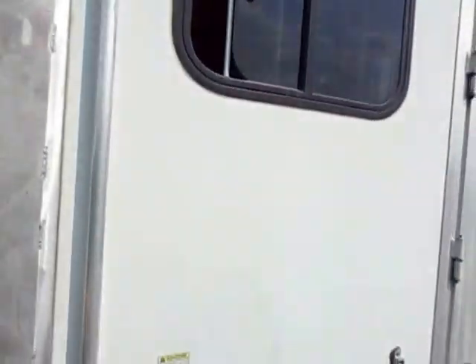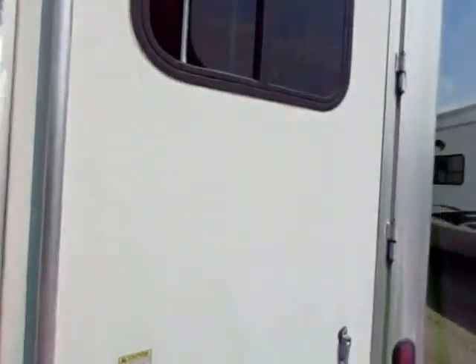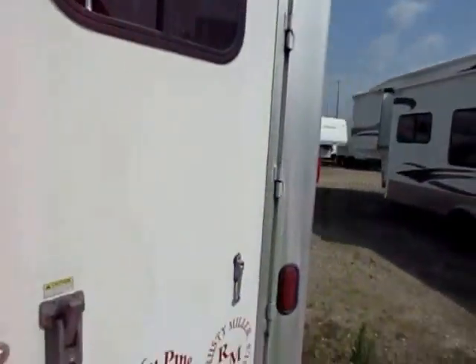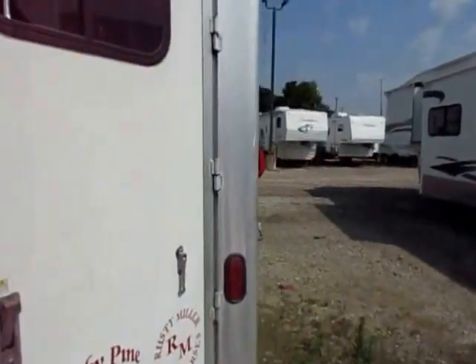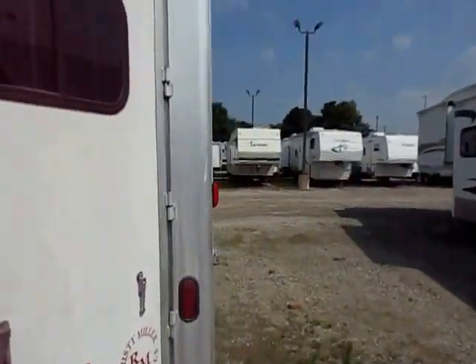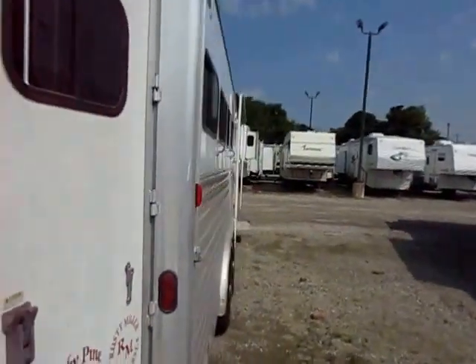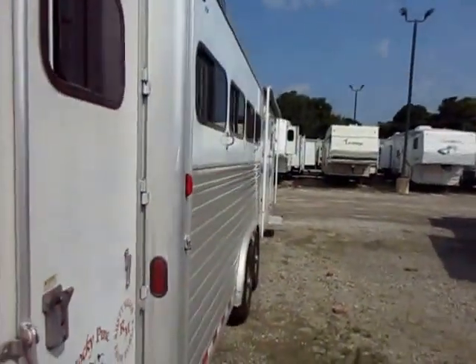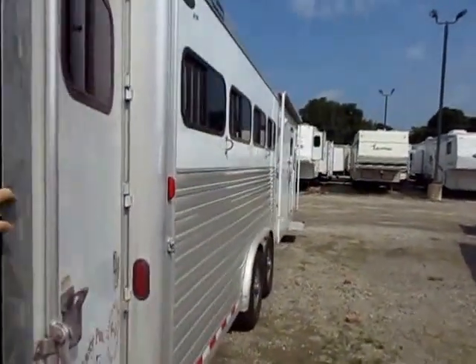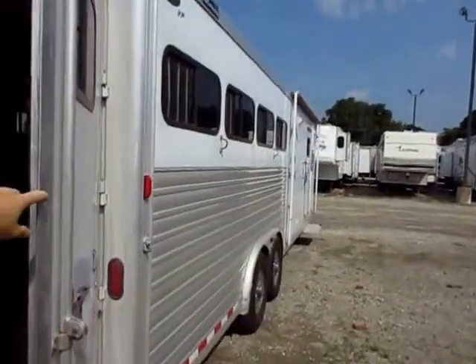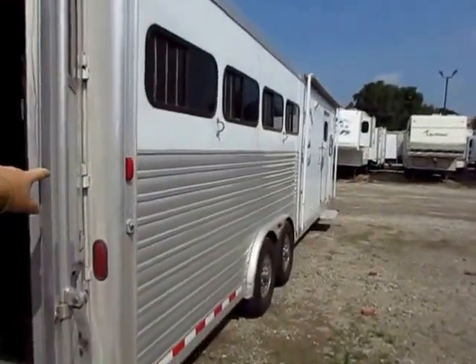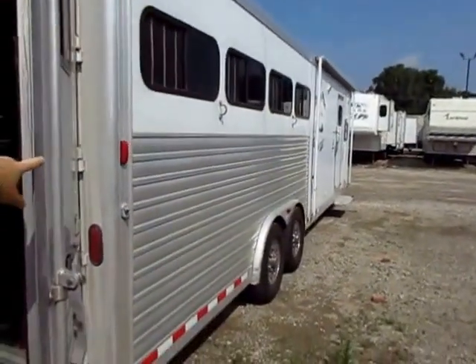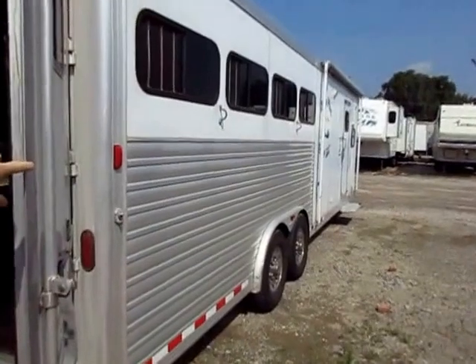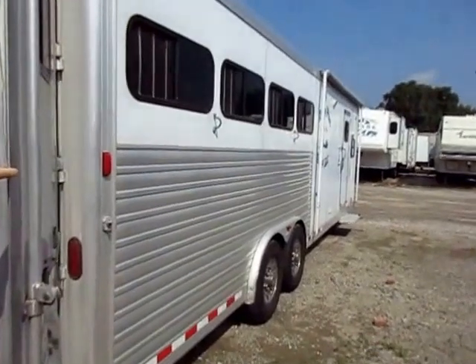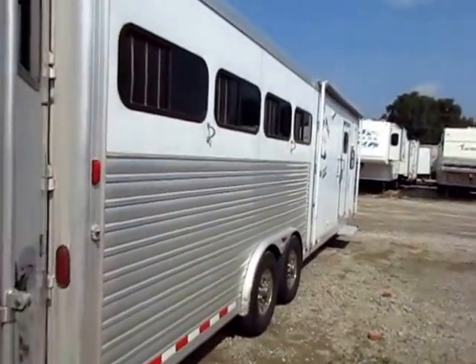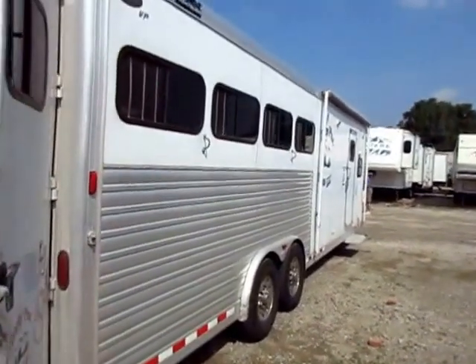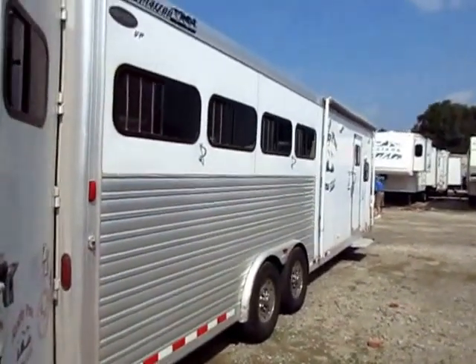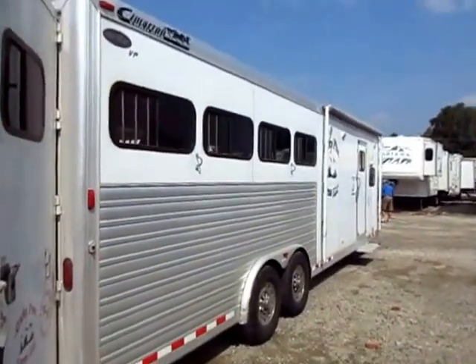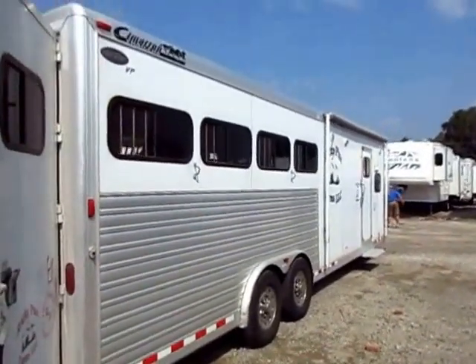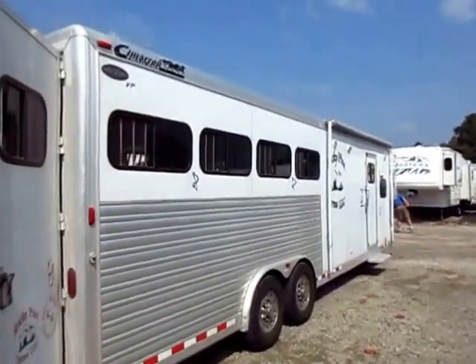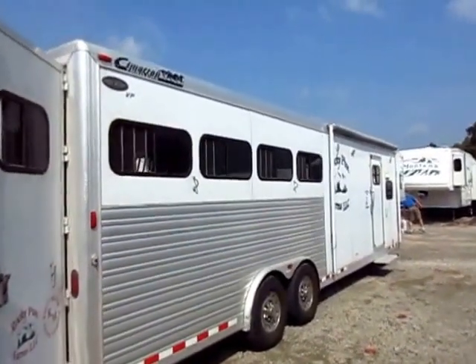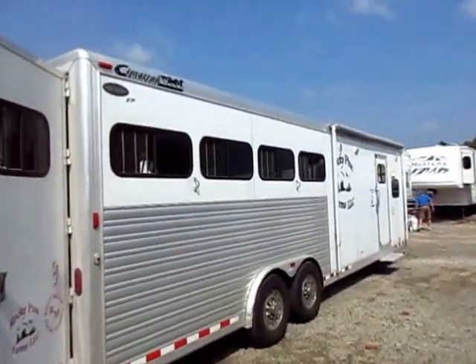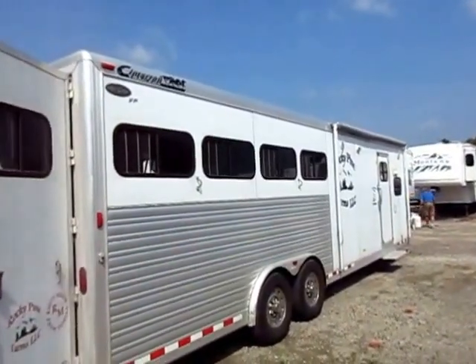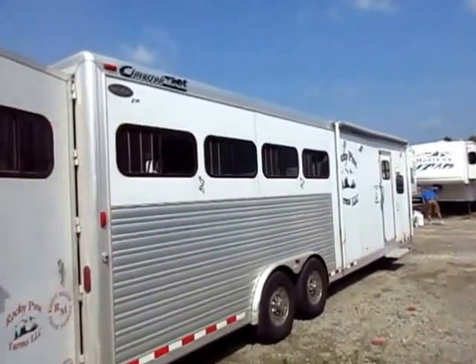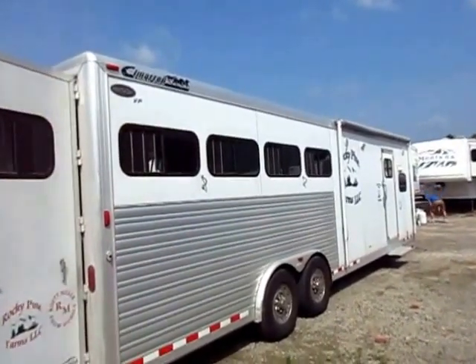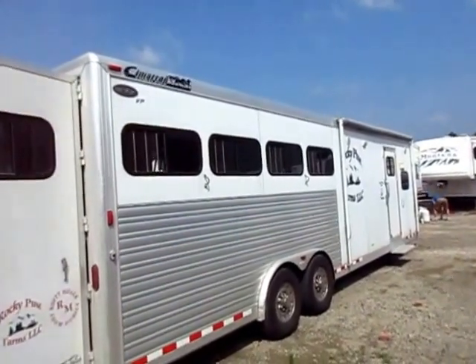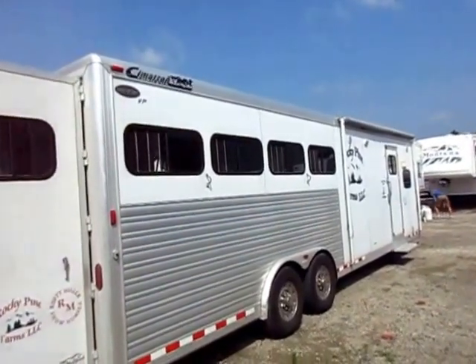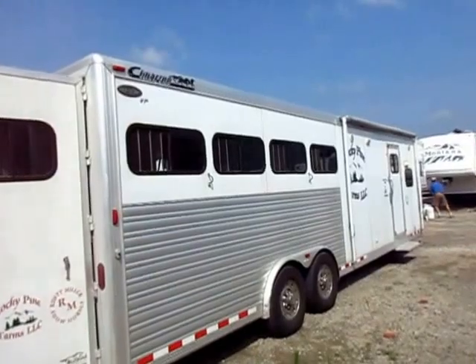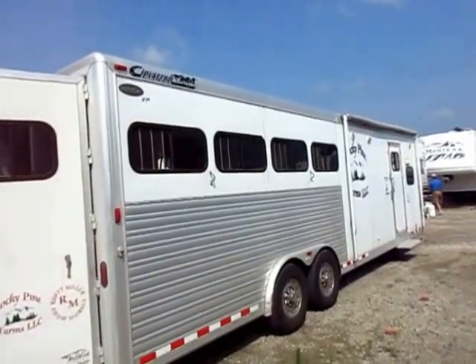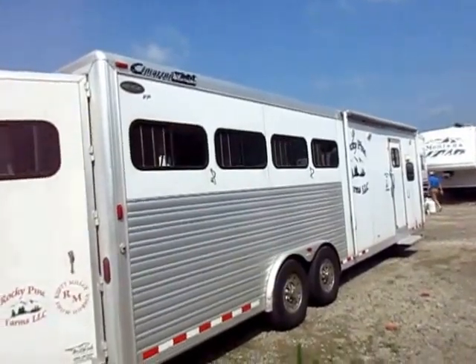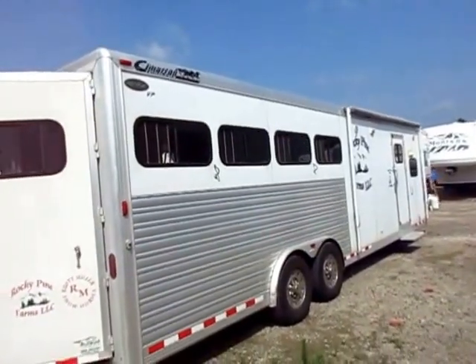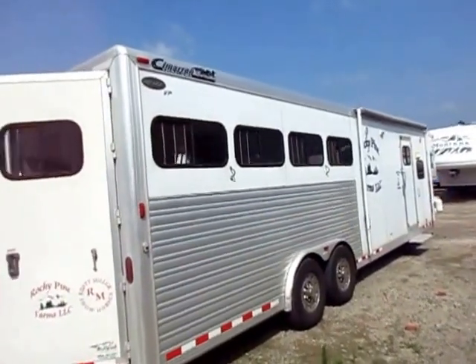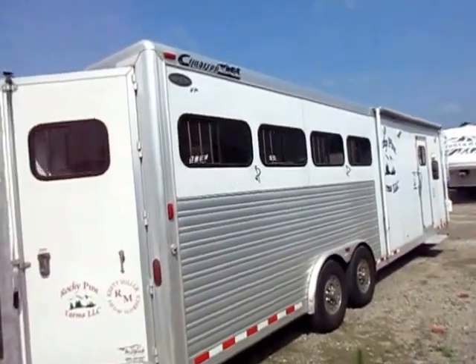The windows on the rump side here are all open for ventilation. And you've got your patio awning there in front of the living area — about a 12-foot awning on that.